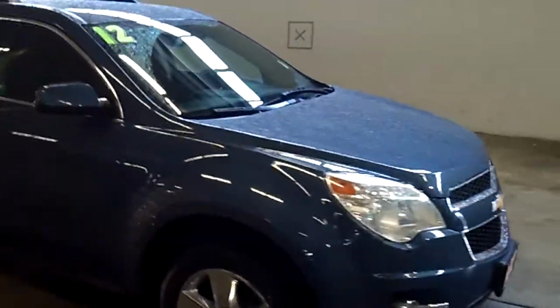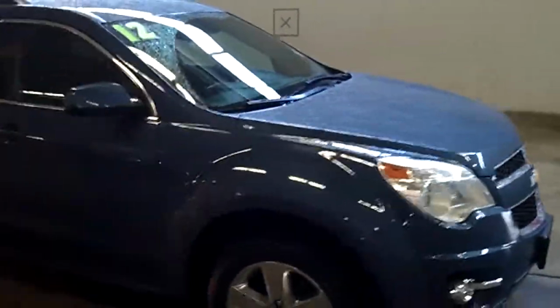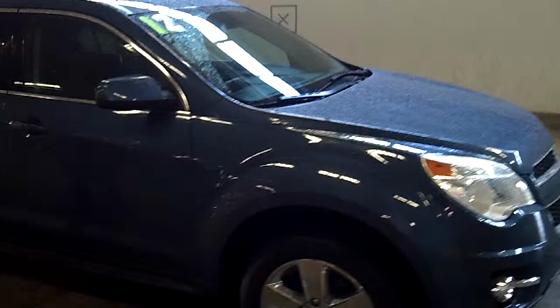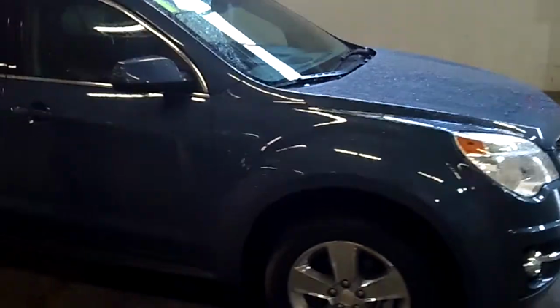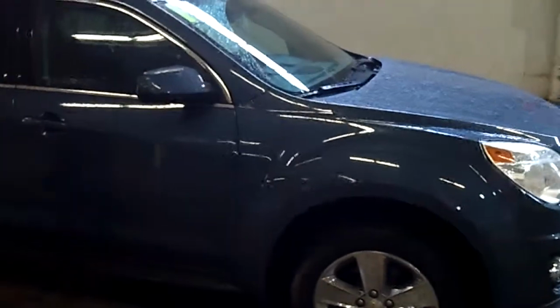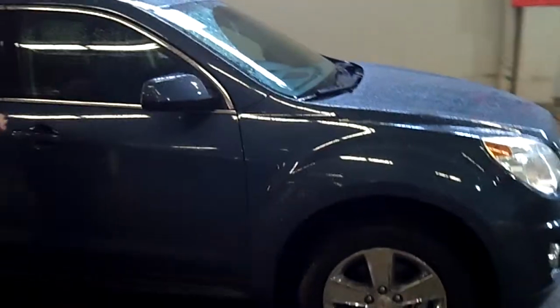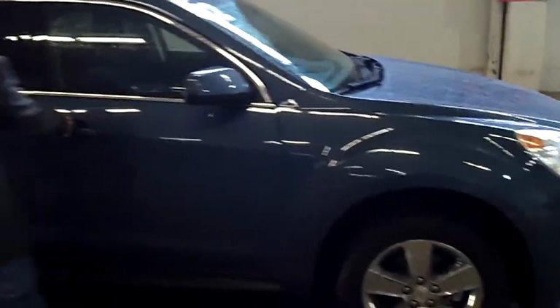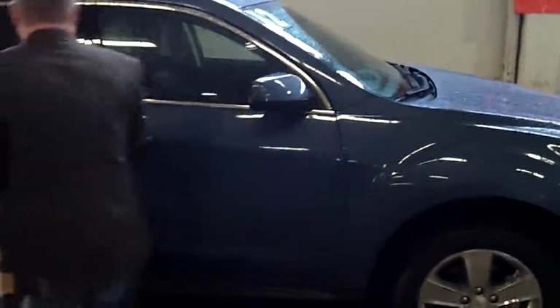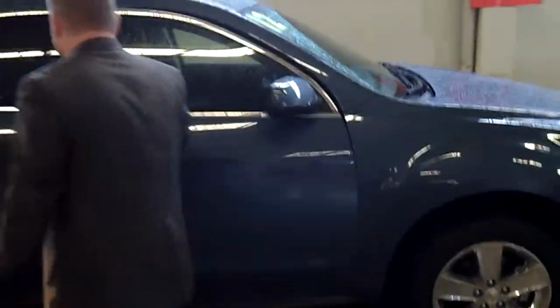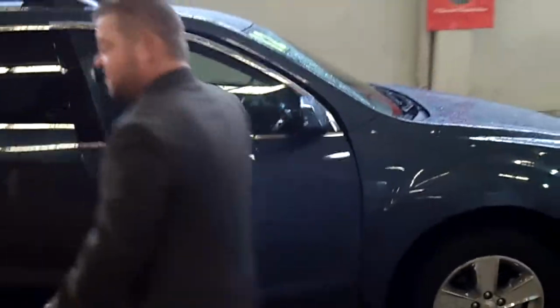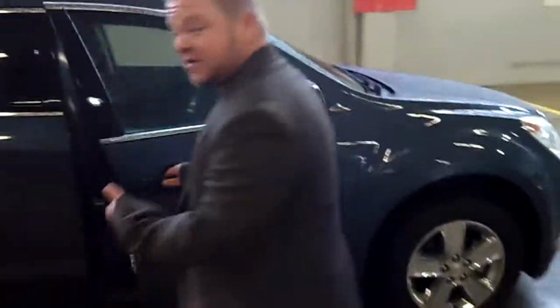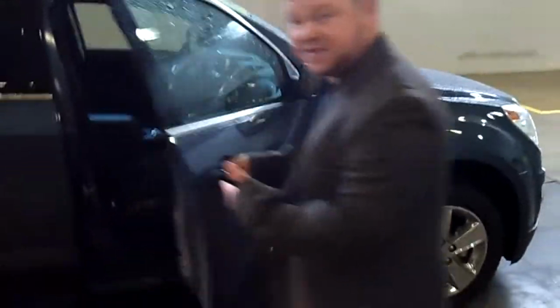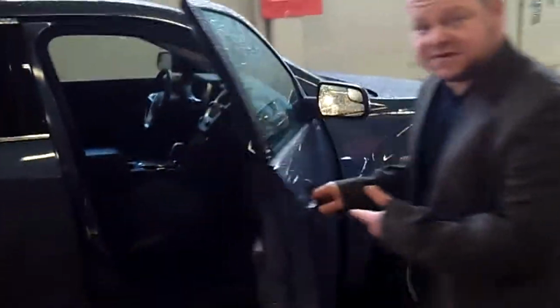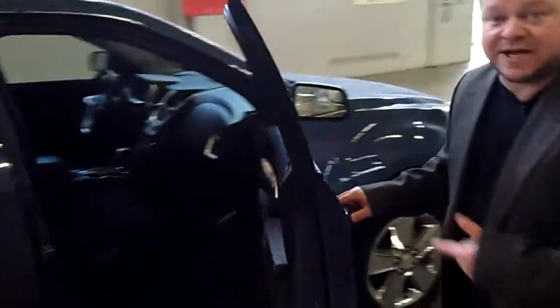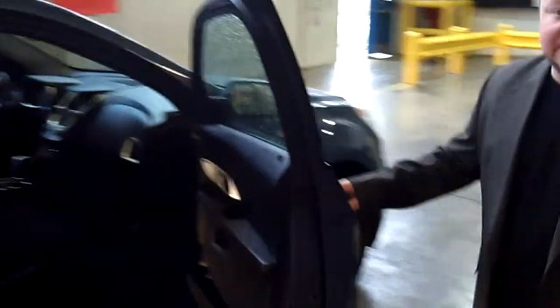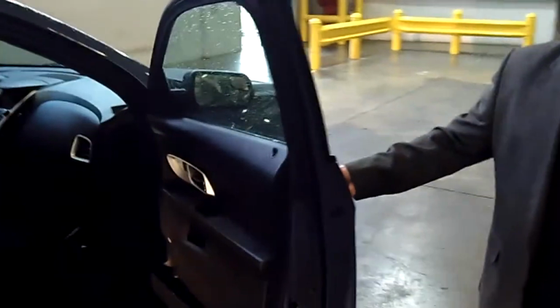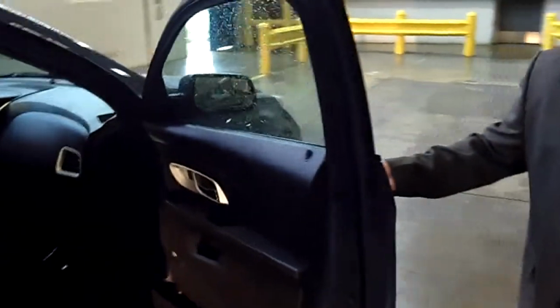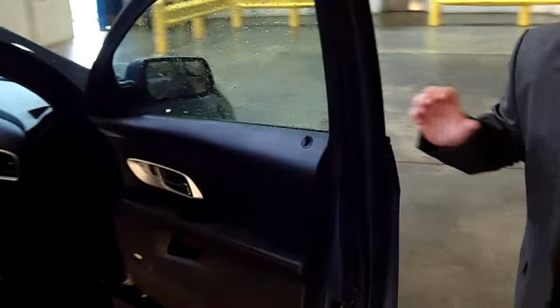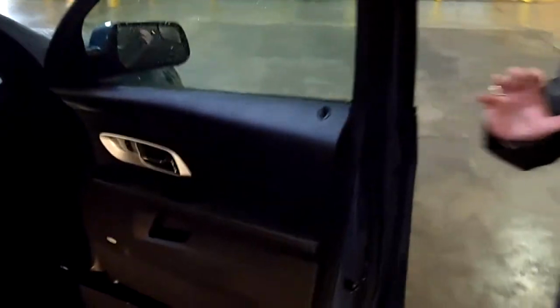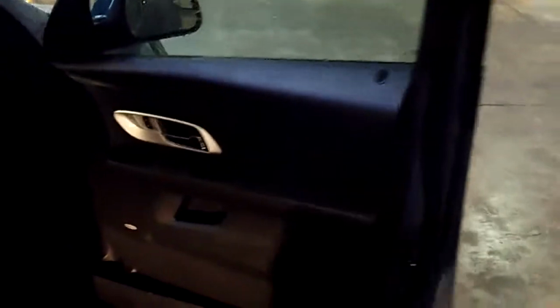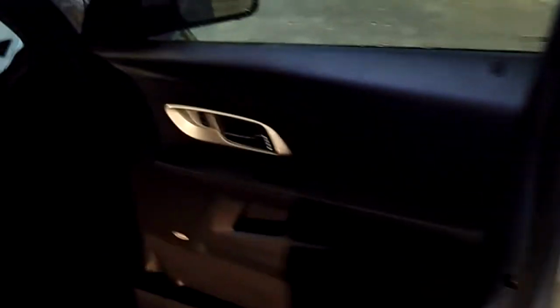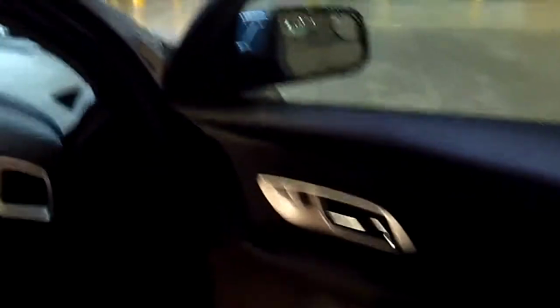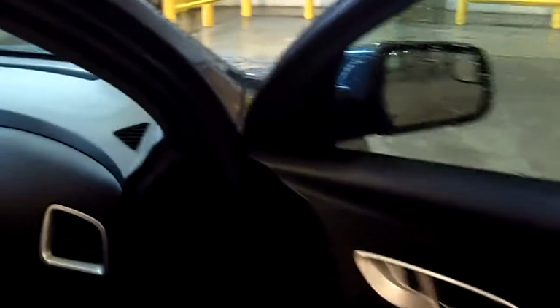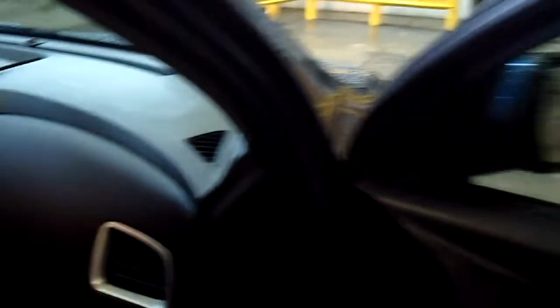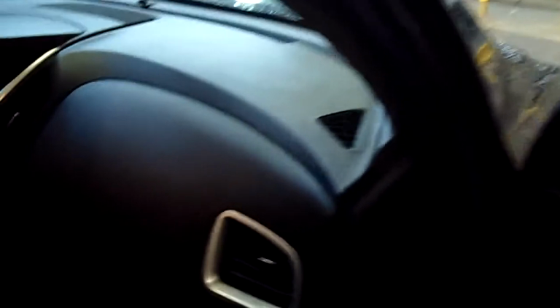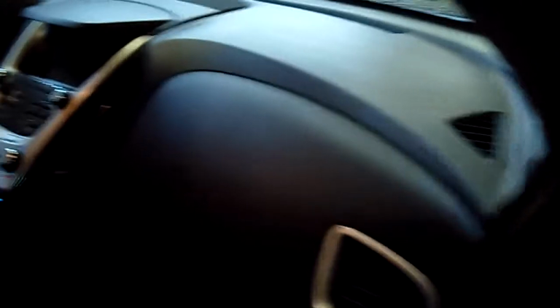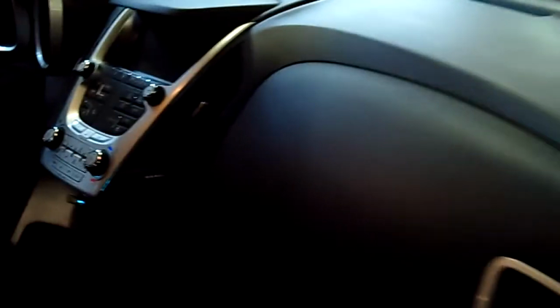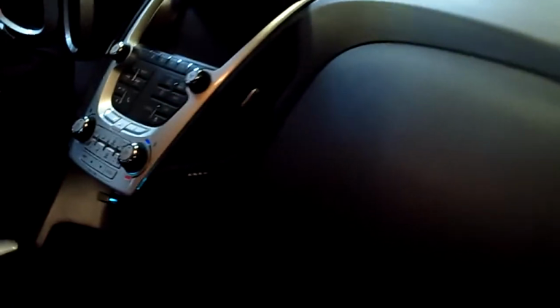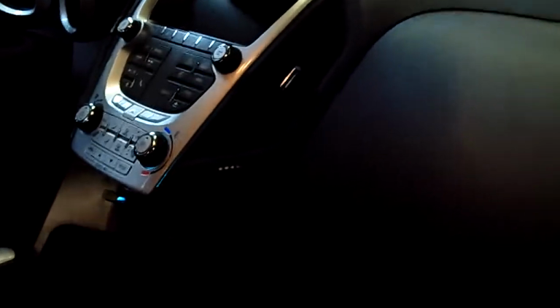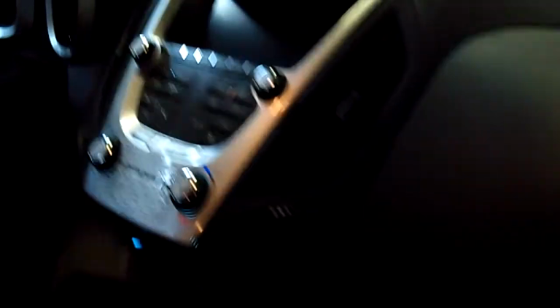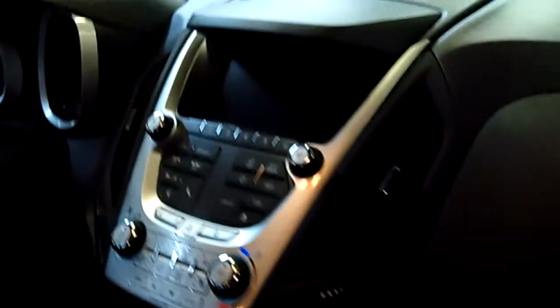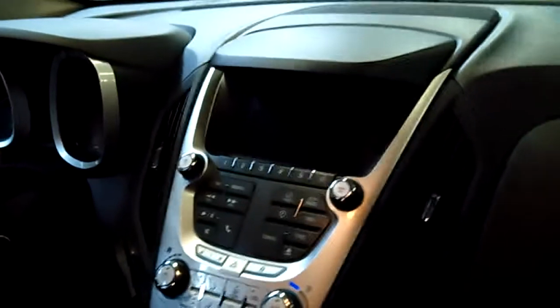No vehicle video walk around would be complete without taking a look at the interior. Take a look how clean this is and how just like brand new this is. Comes equipped with power windows and all factory options that you can imagine.